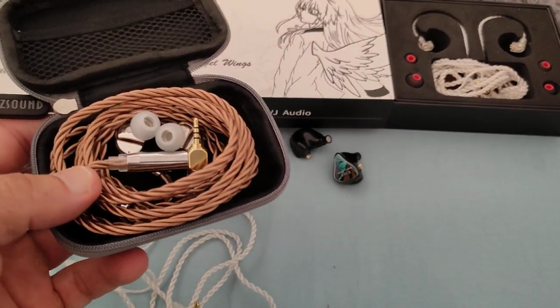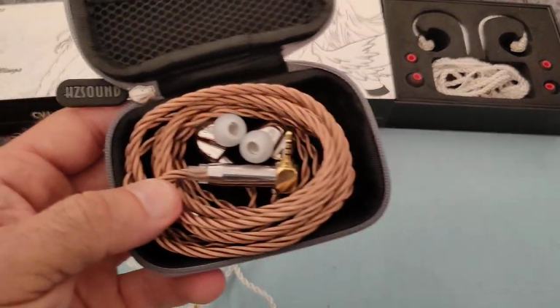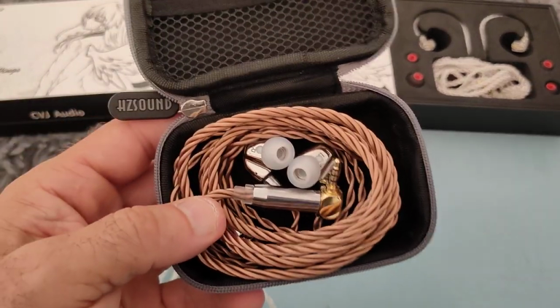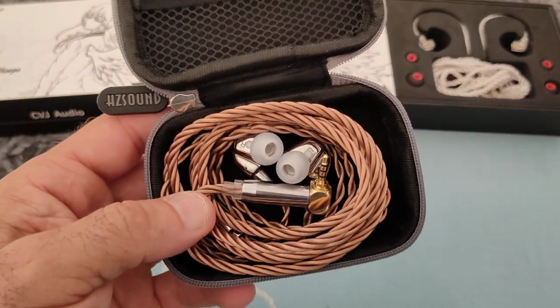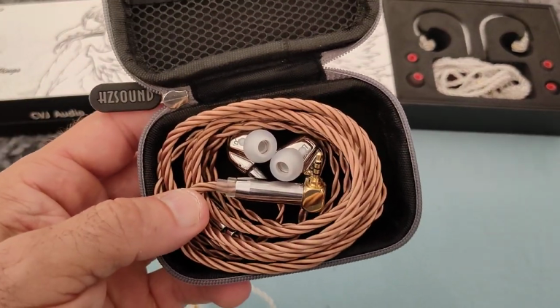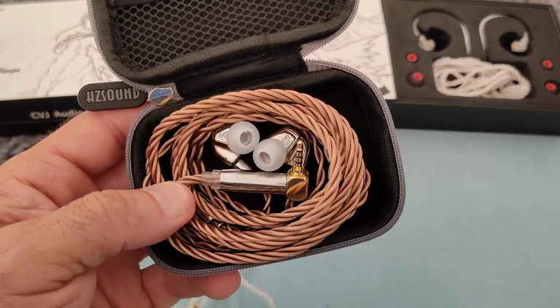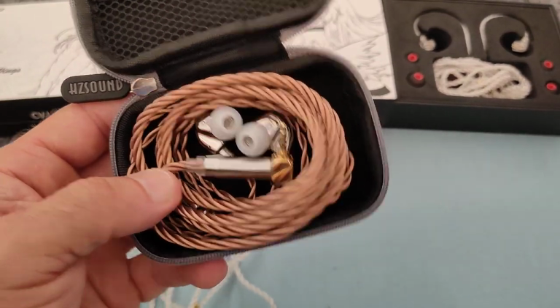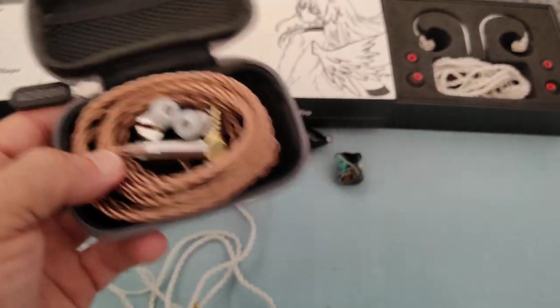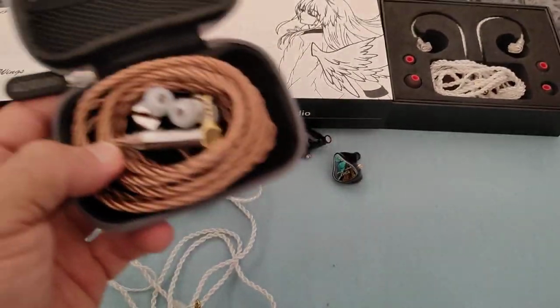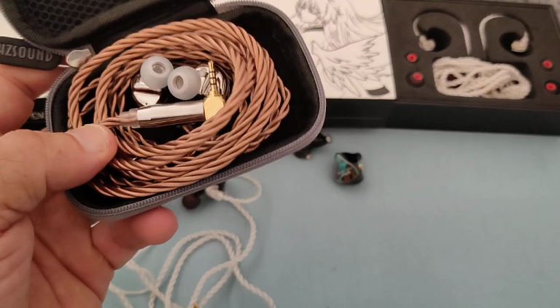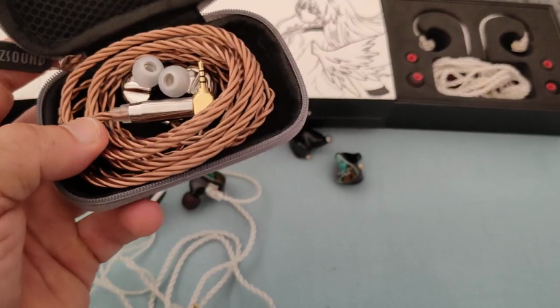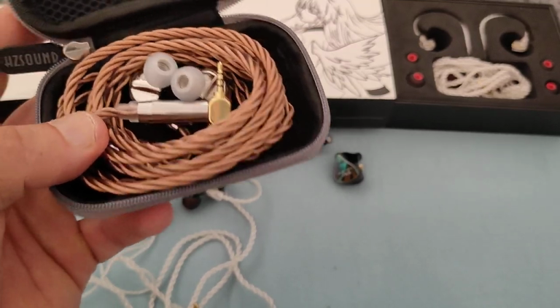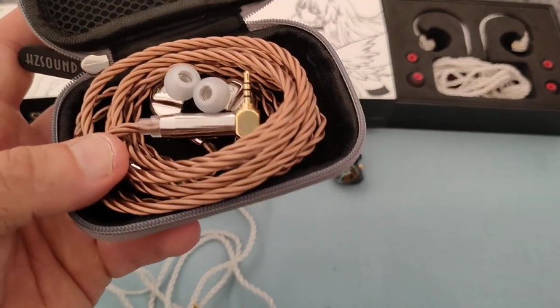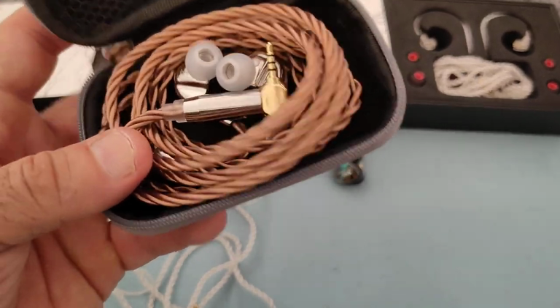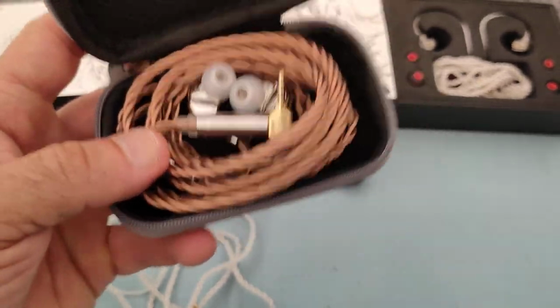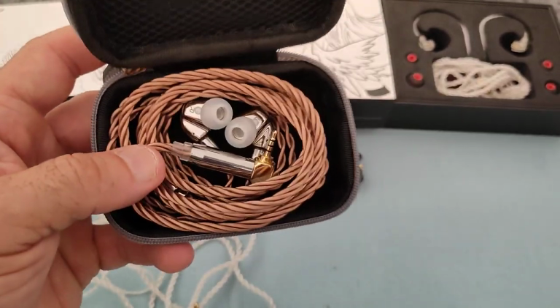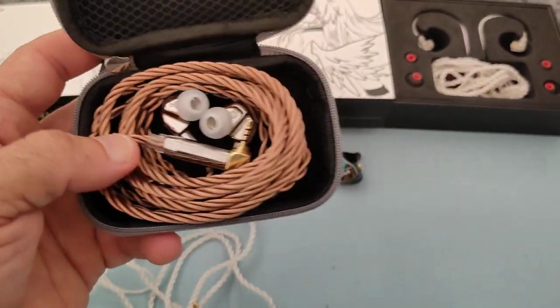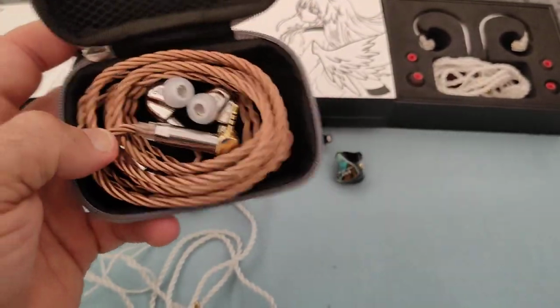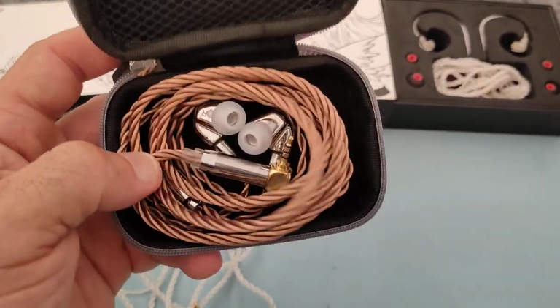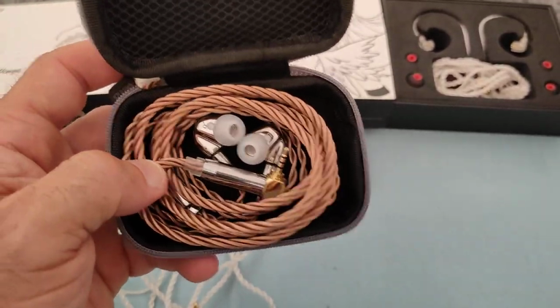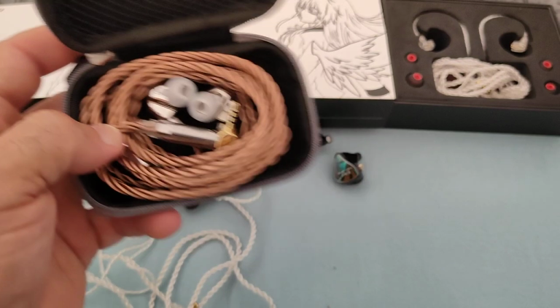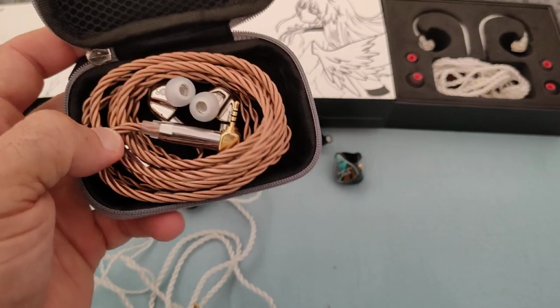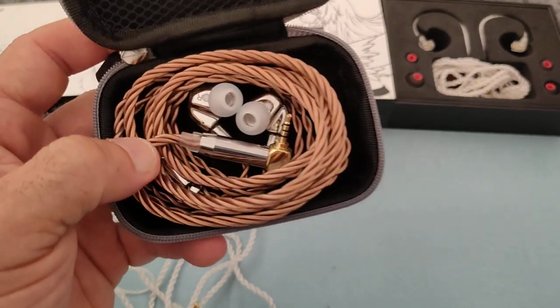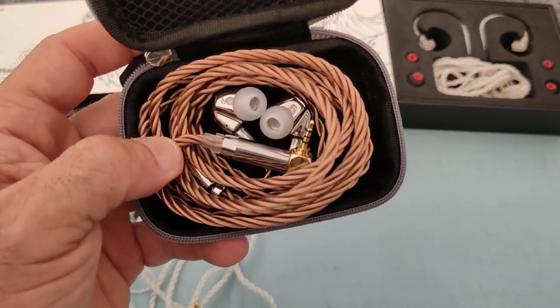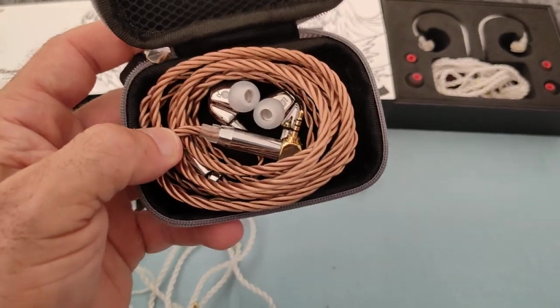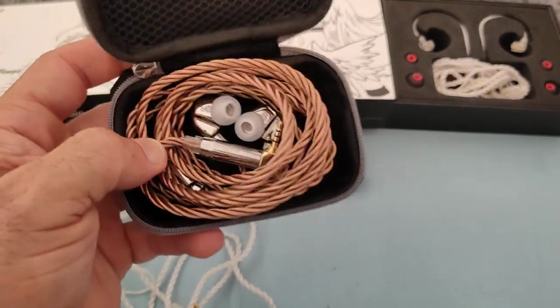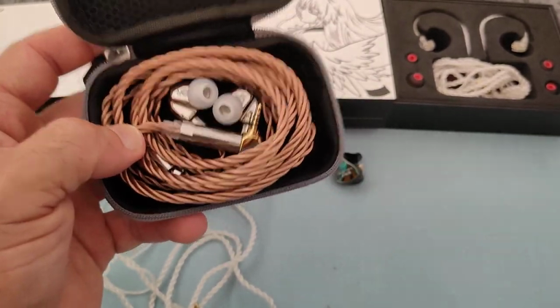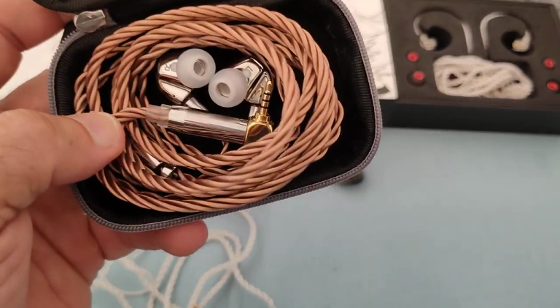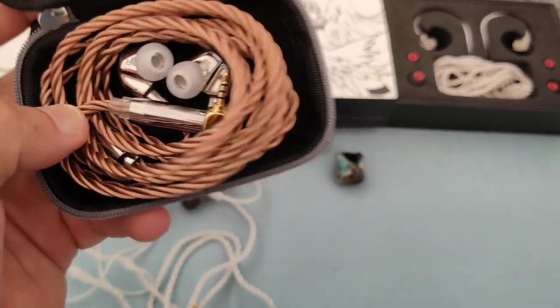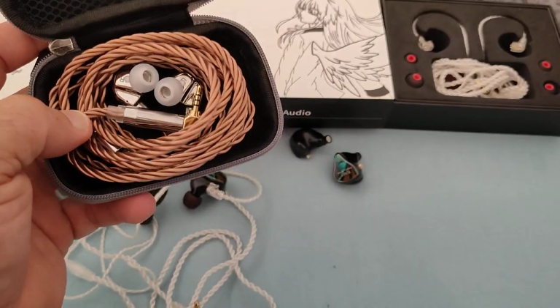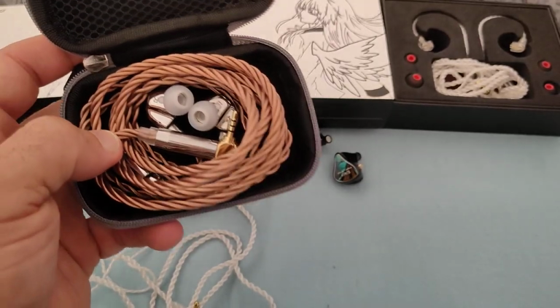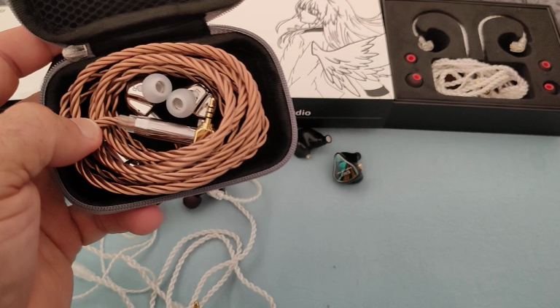I've modded these ones — they've got a little vent mod which I usually do on my CVJ Mirrors — and seriously, this is unreal. This is really, really good. Really good.